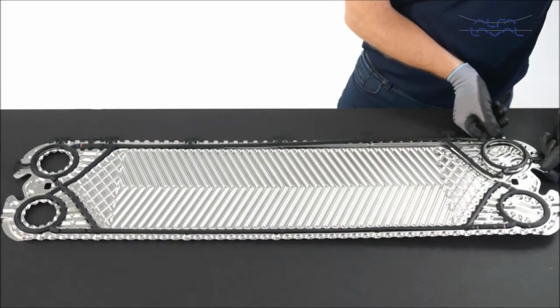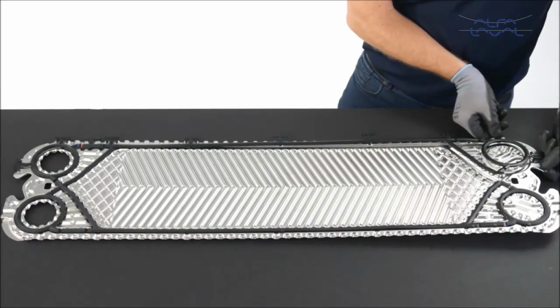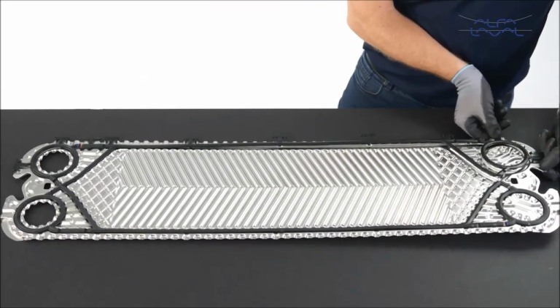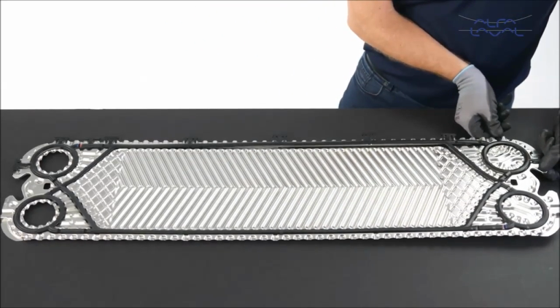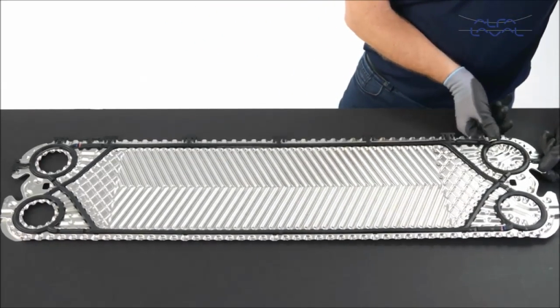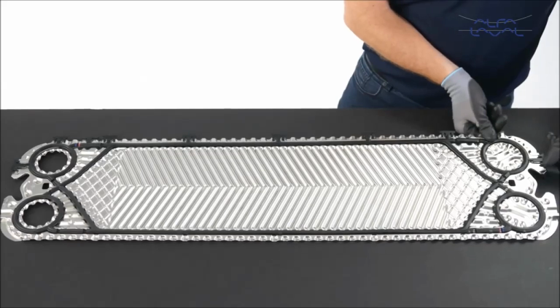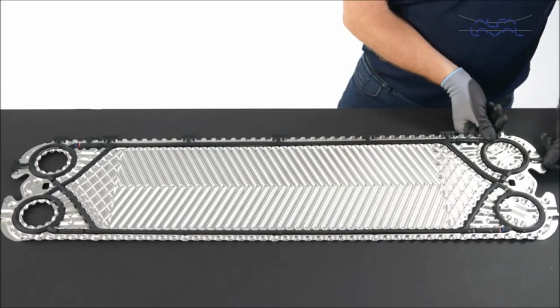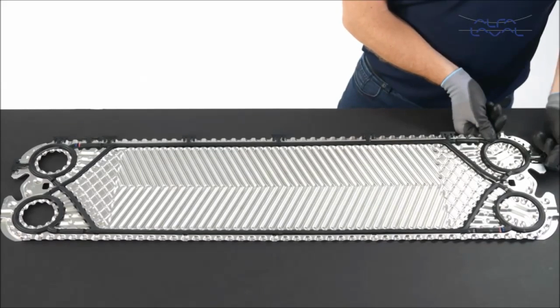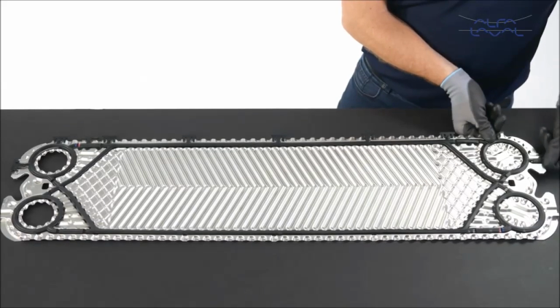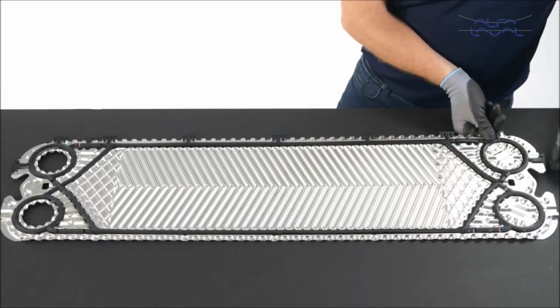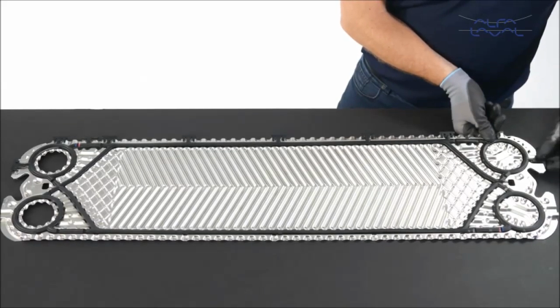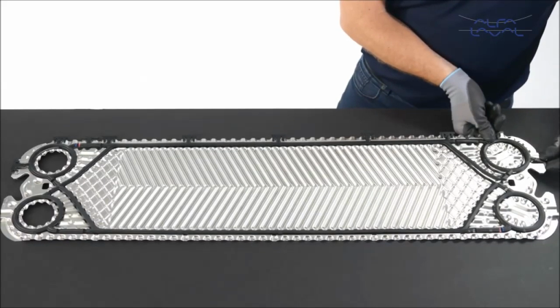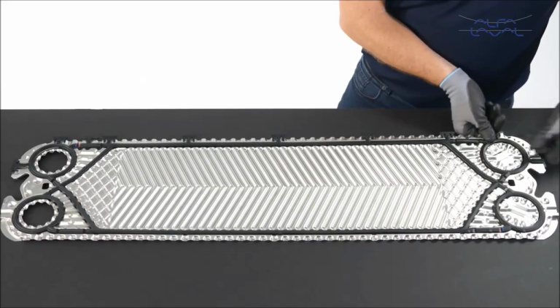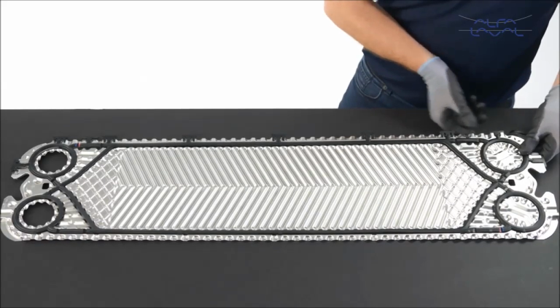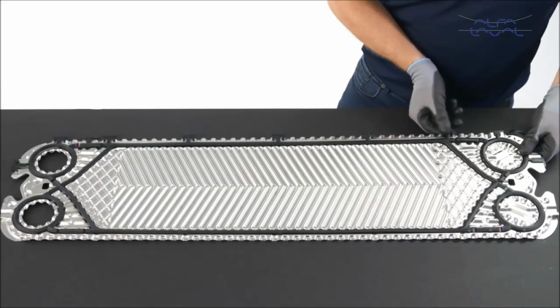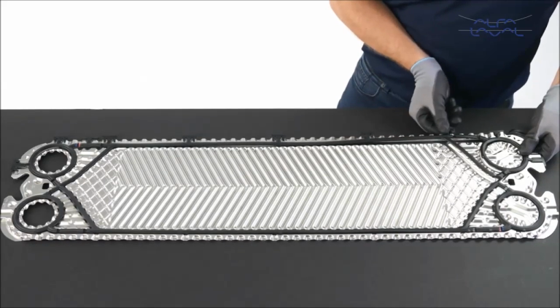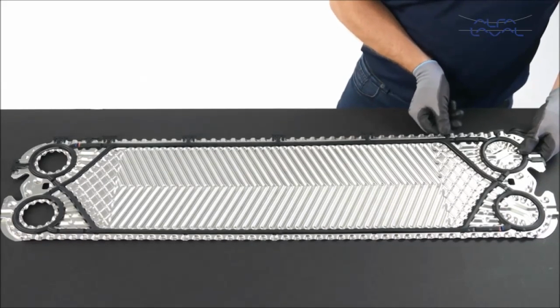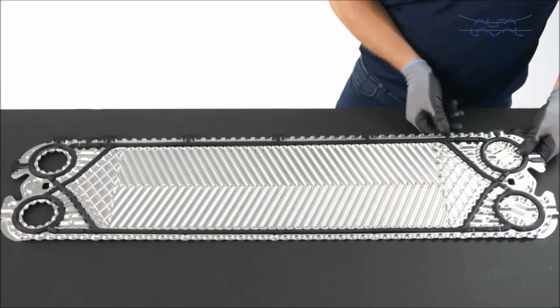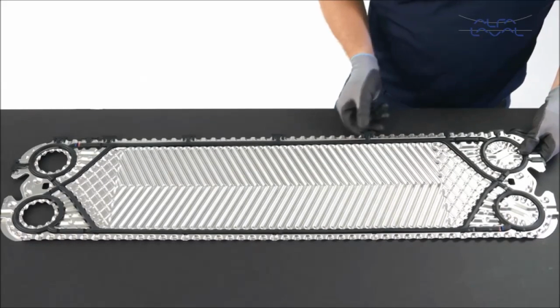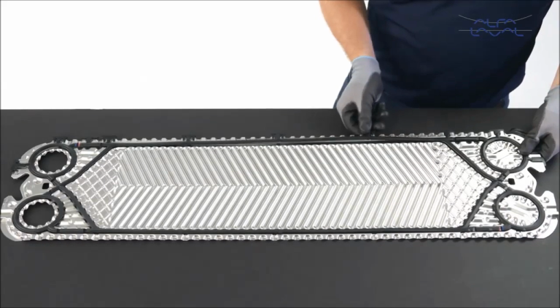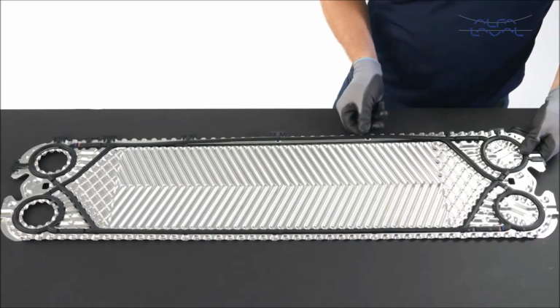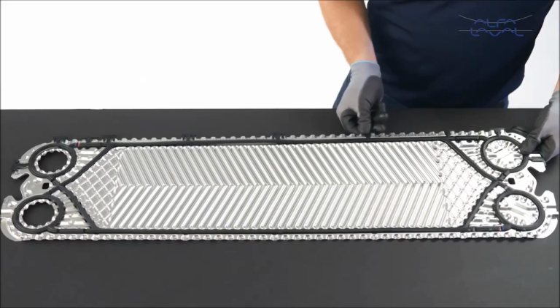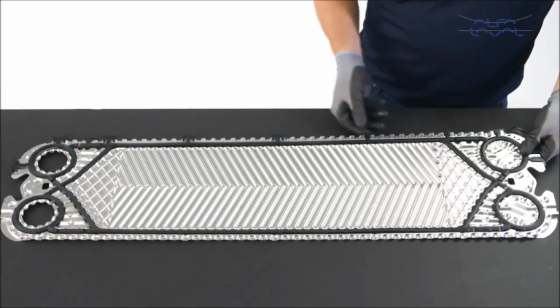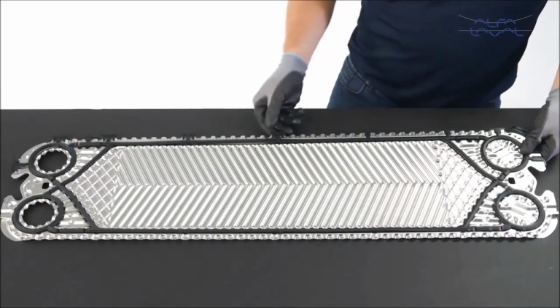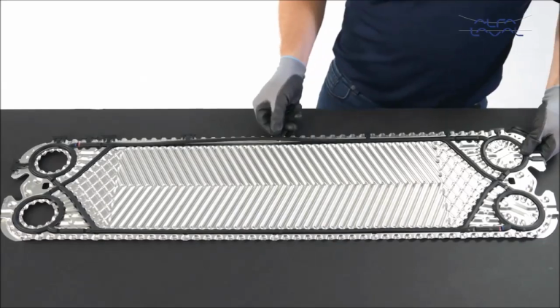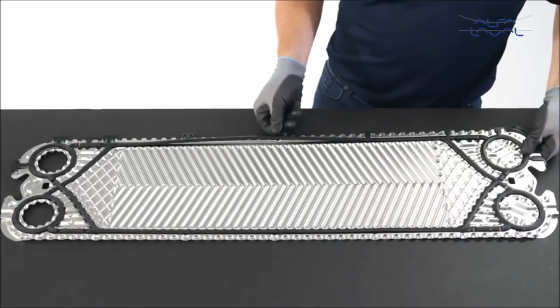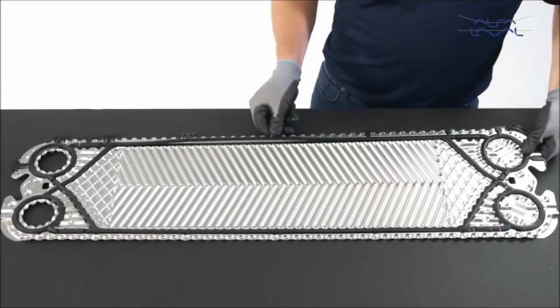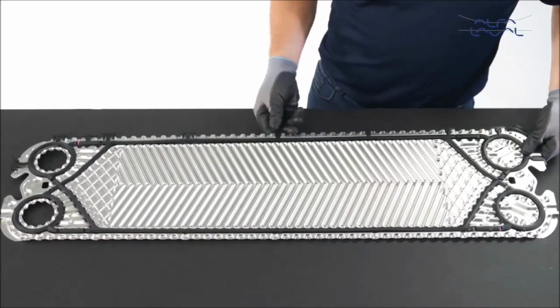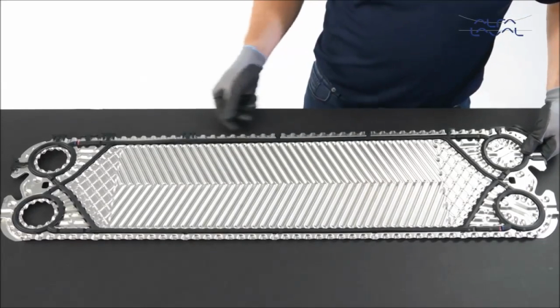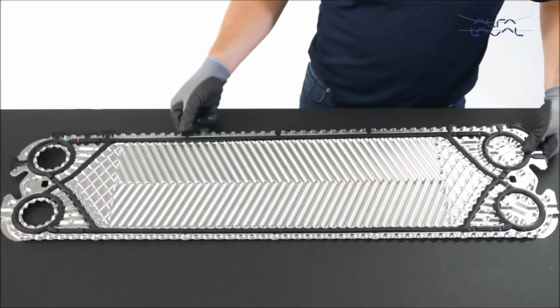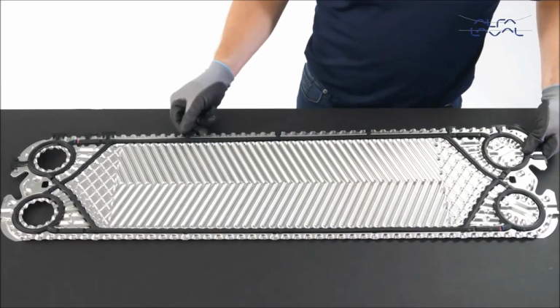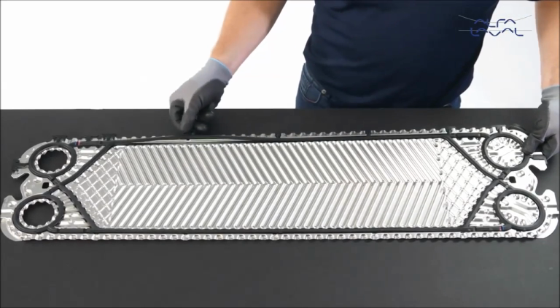We recommend that you use GC1 double adhesive tape. Remember, do not put any glue or tape in the ring gasket areas.